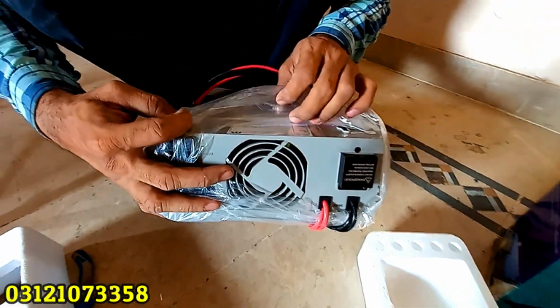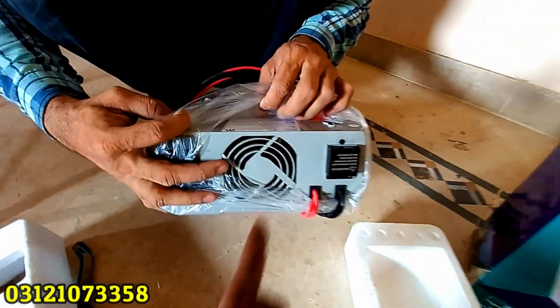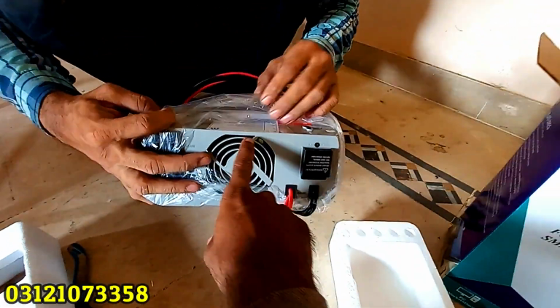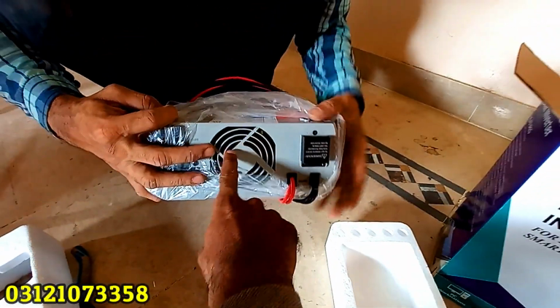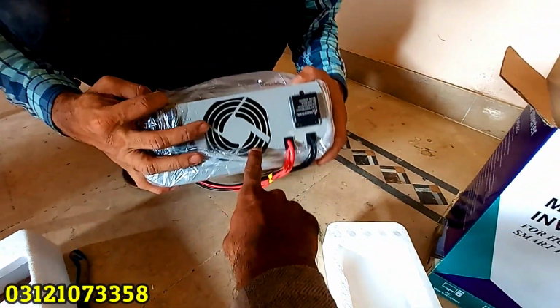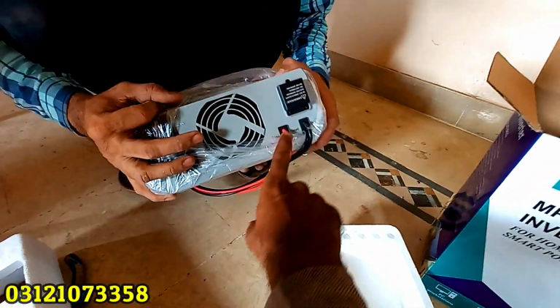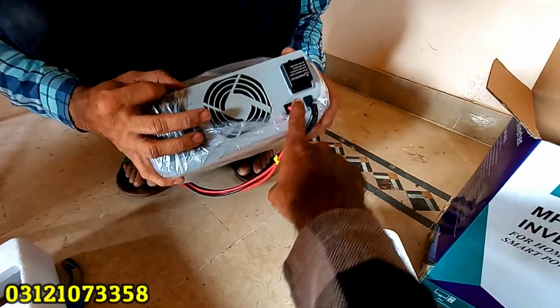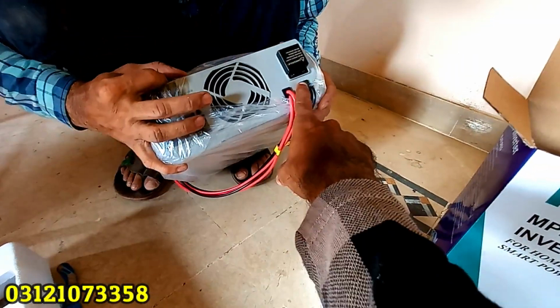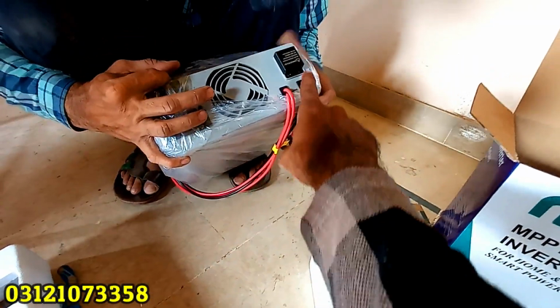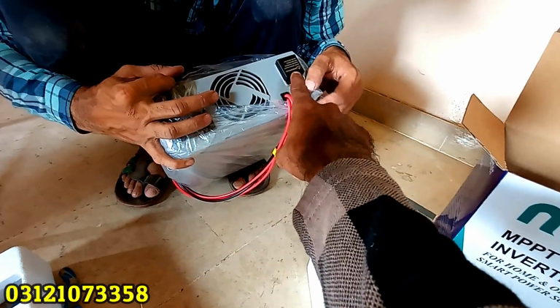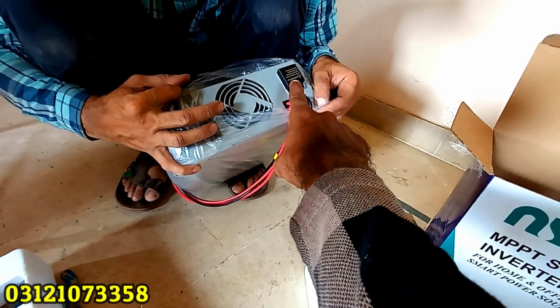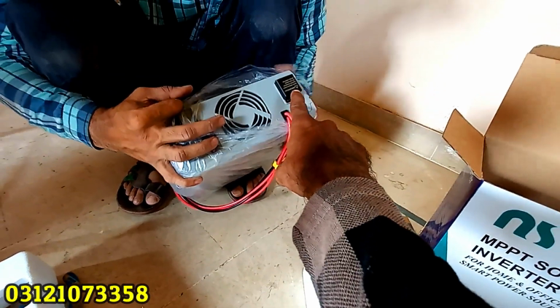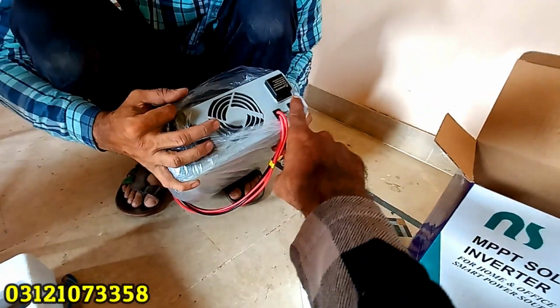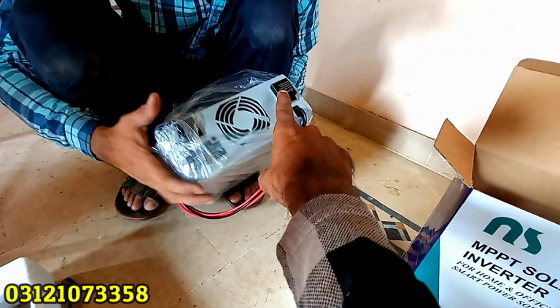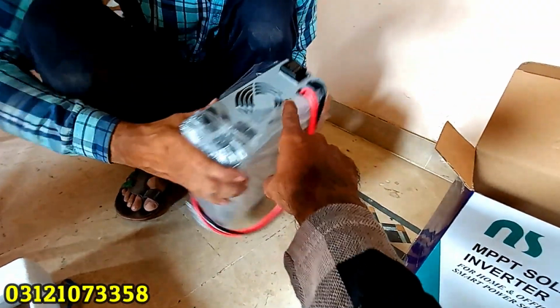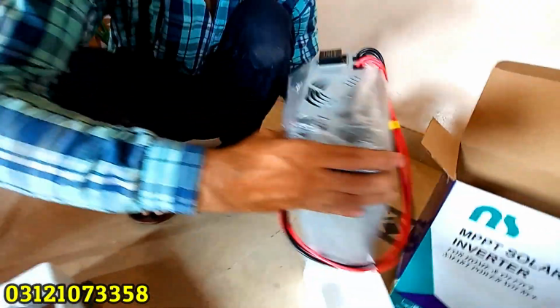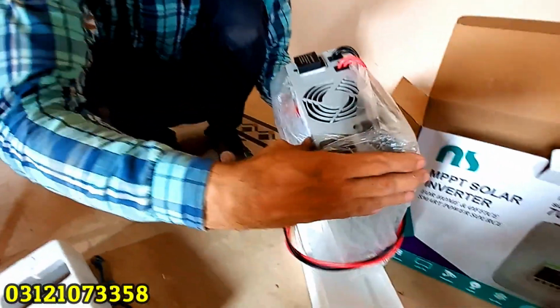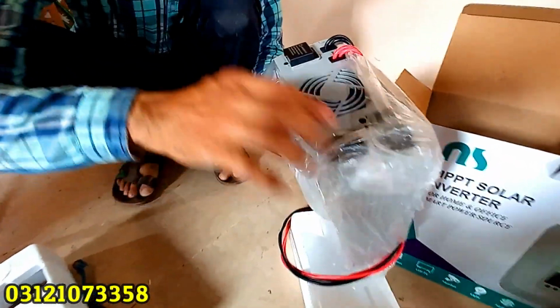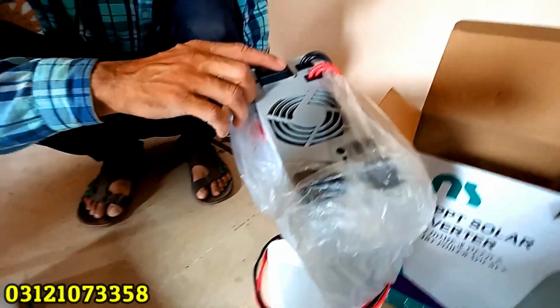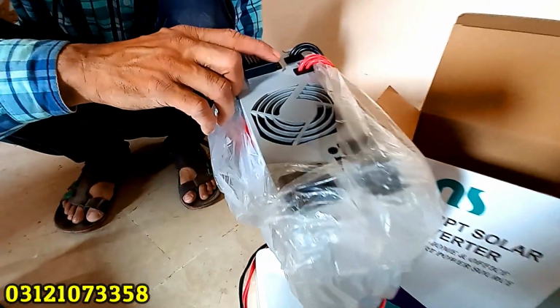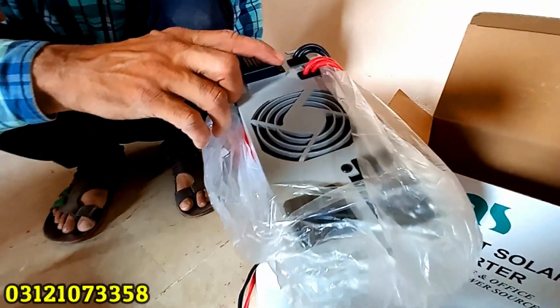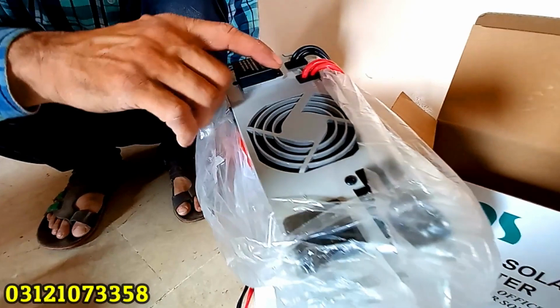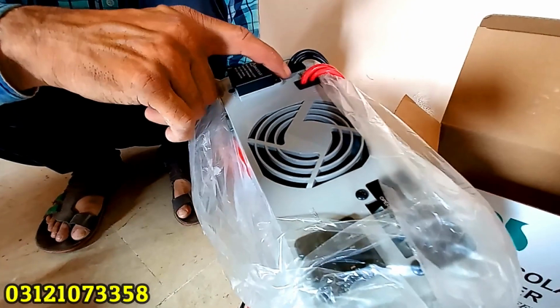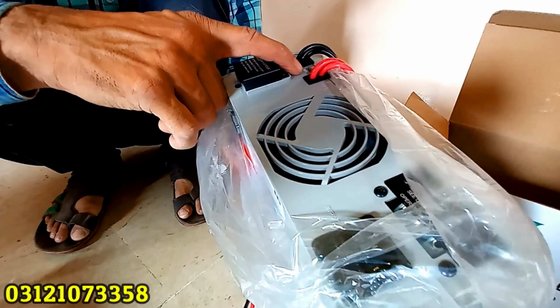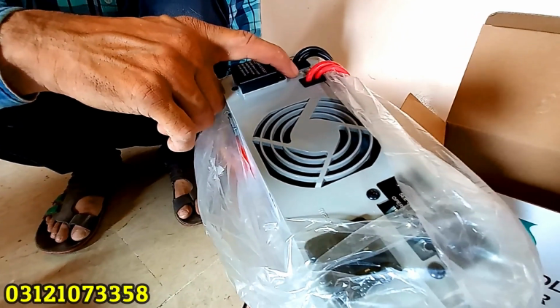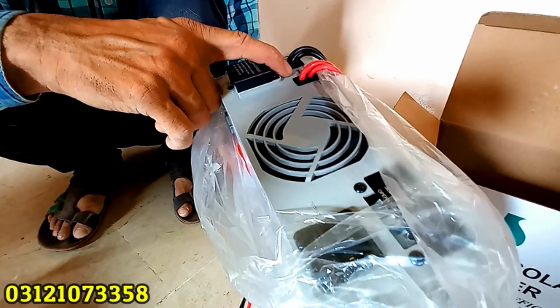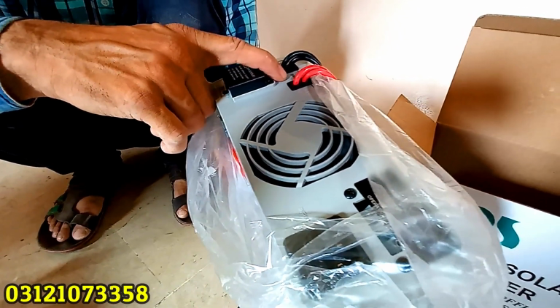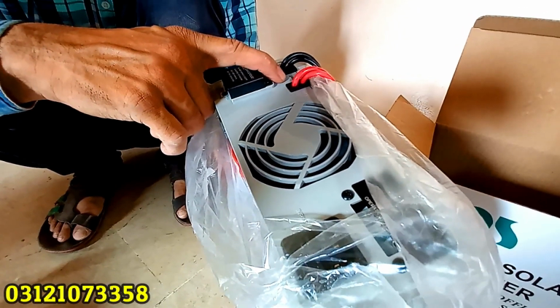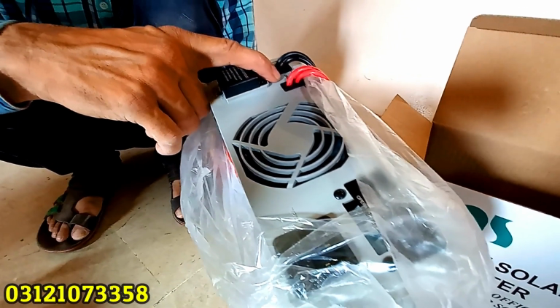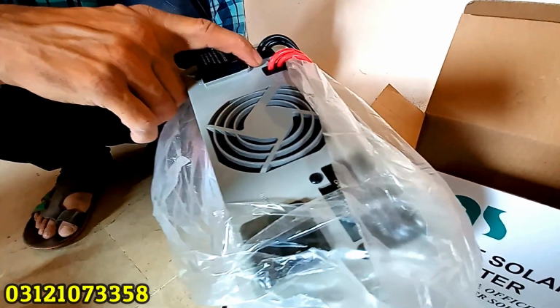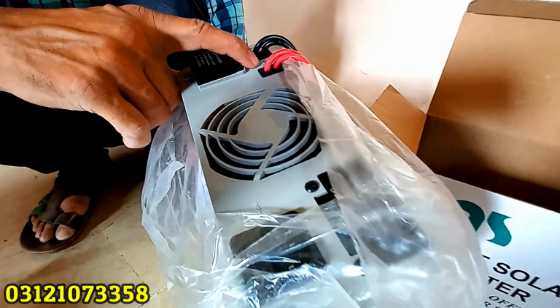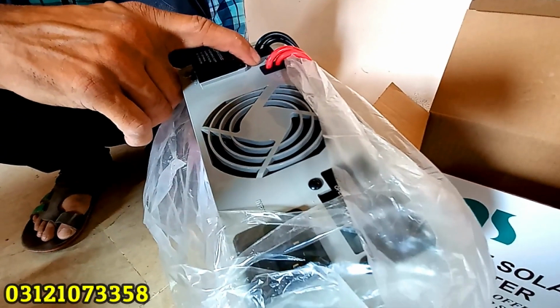This is the main part of the fan. This is a solar system. It has a 12 volt single battery. This is 24 volt DC with a 12 volt single battery.